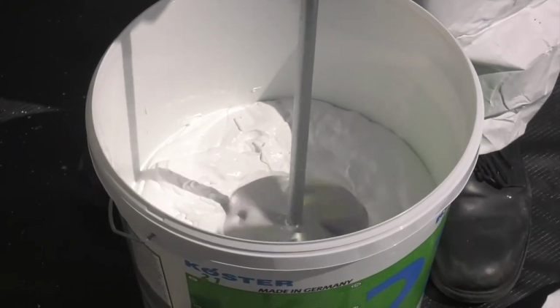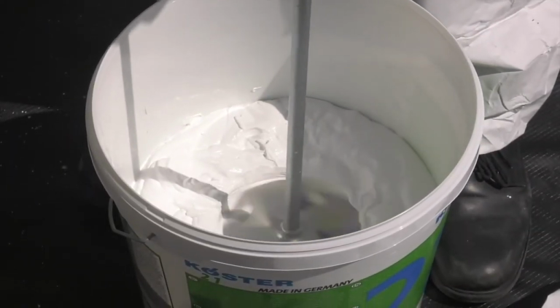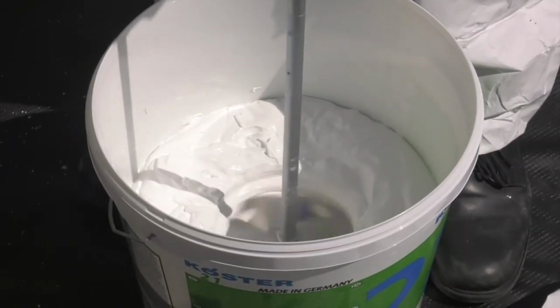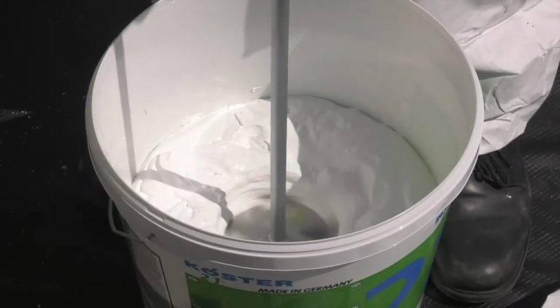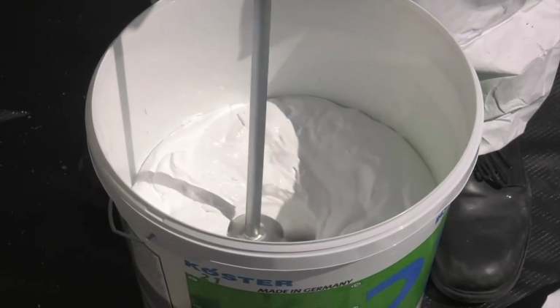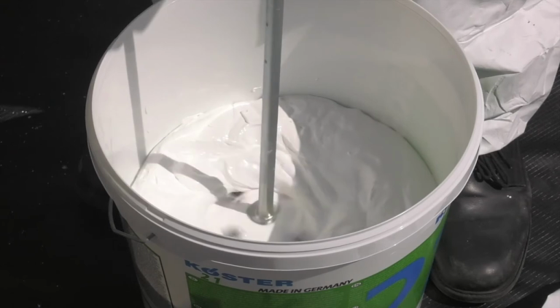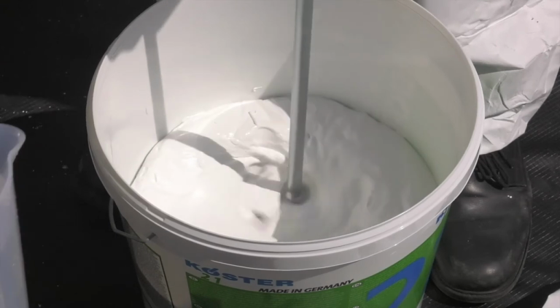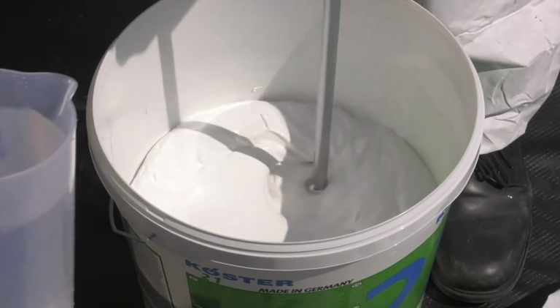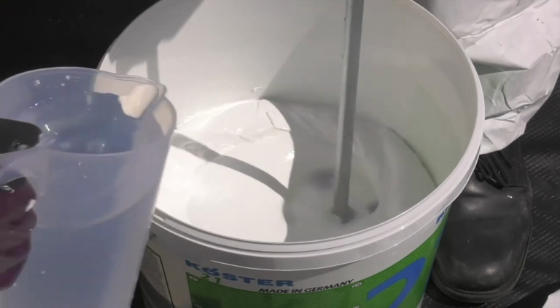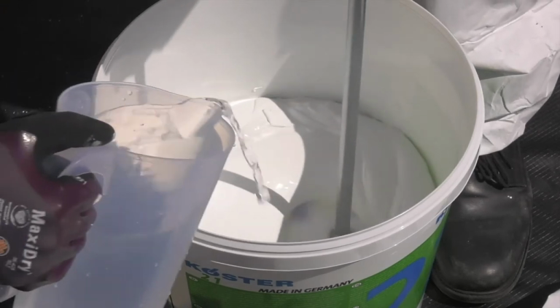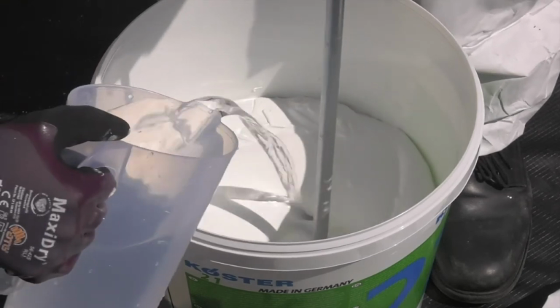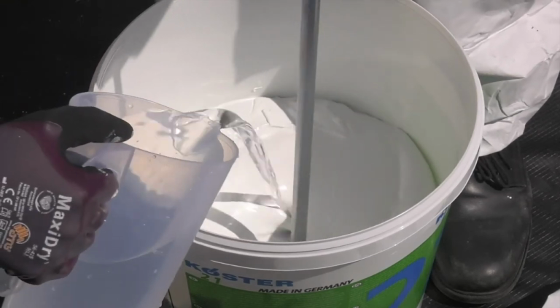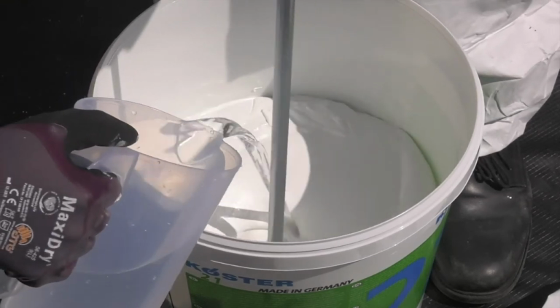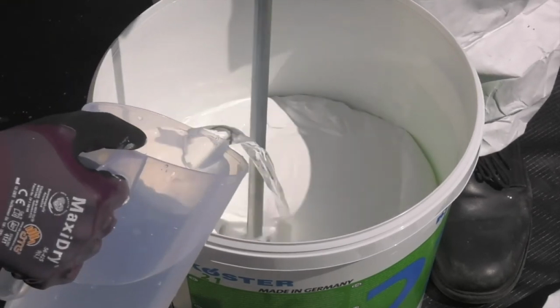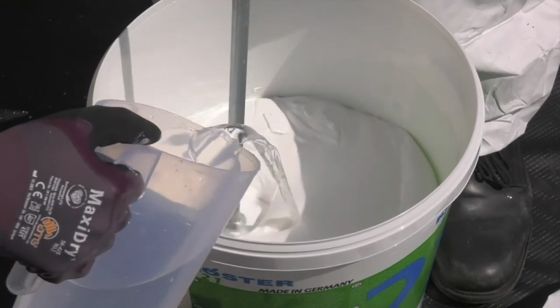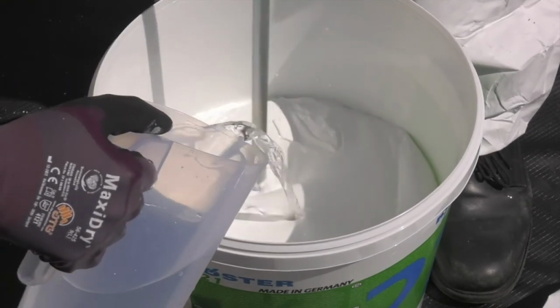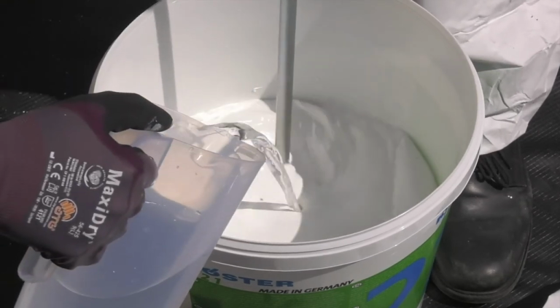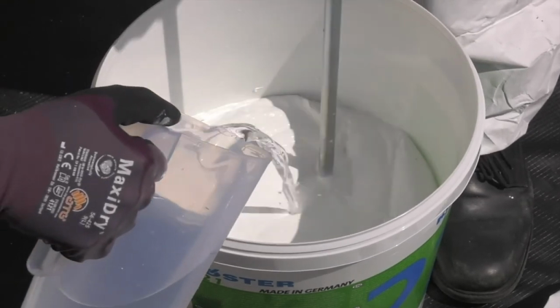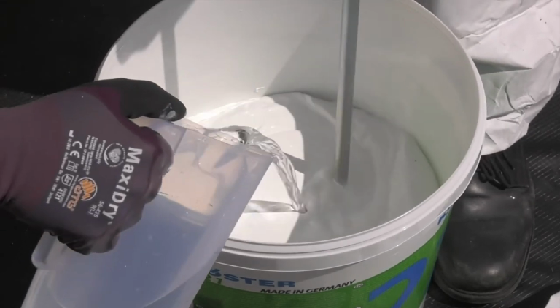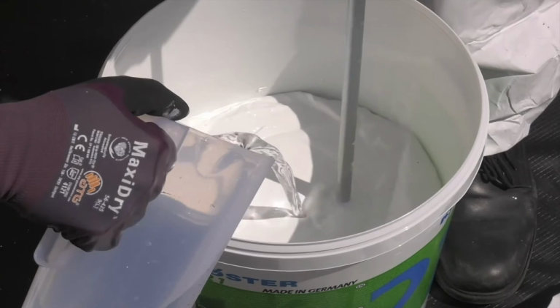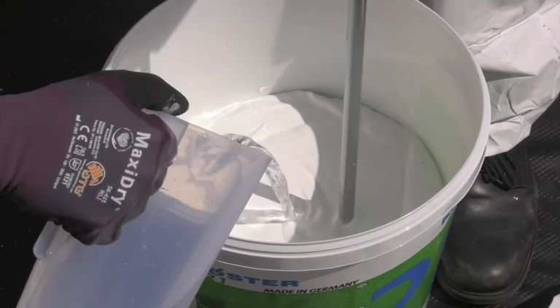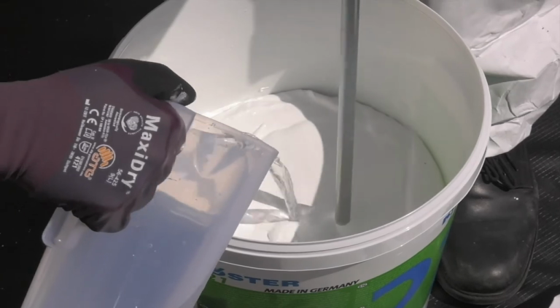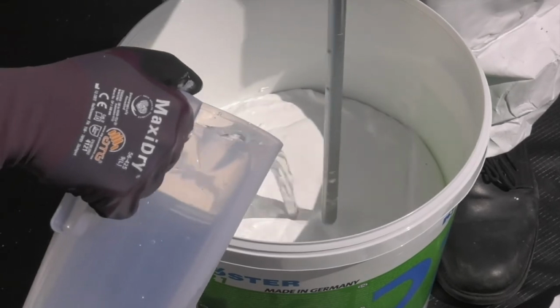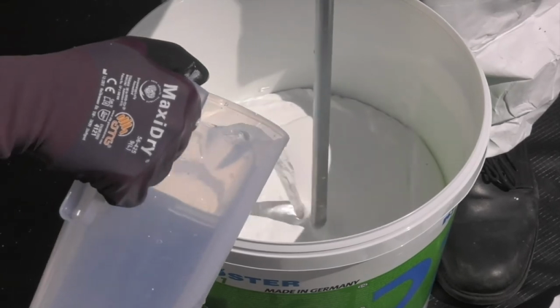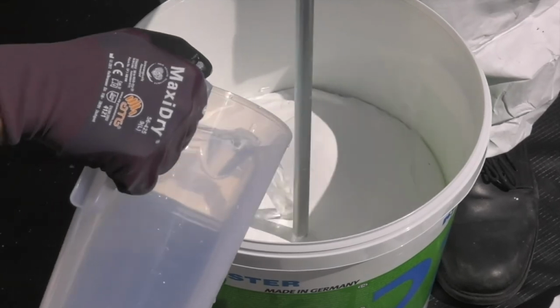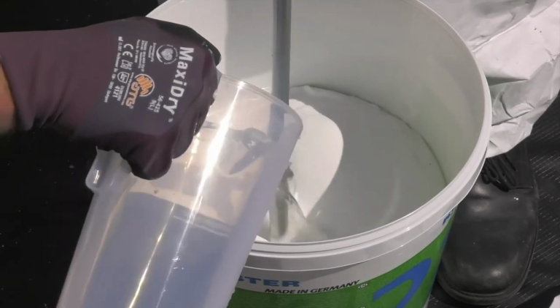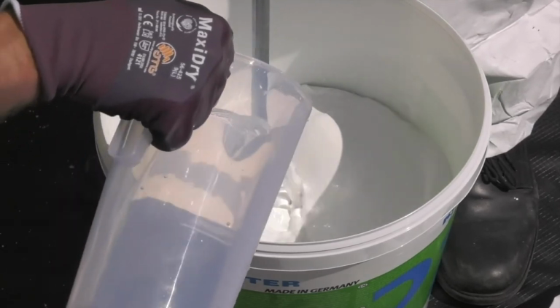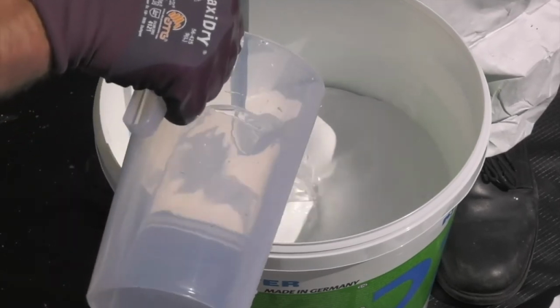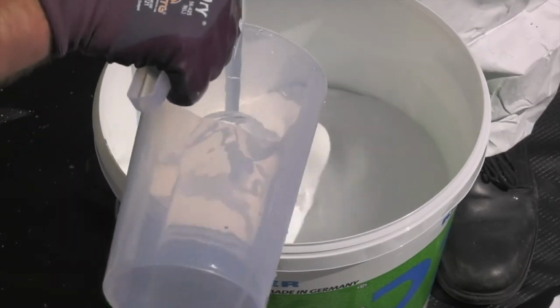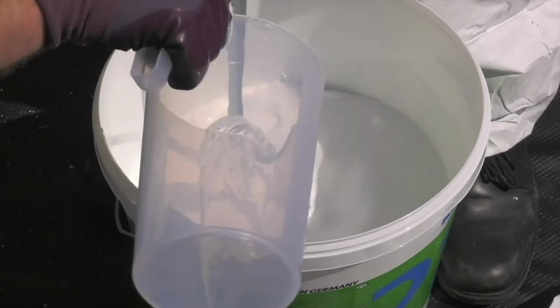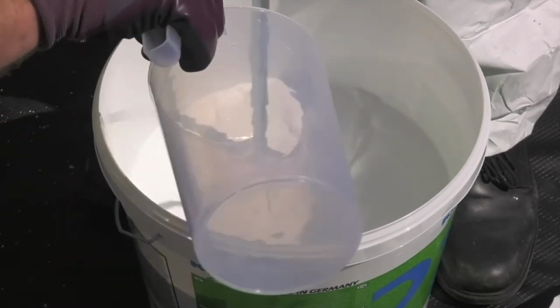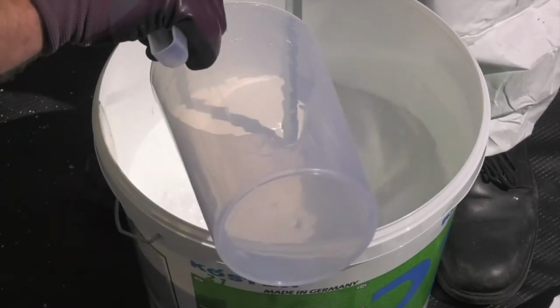At this stage you can add clean water to the liquid to adjust the thickness. Normally about 800 millilitres is ideal, but in hot climates you can add up to 1.6 litres.